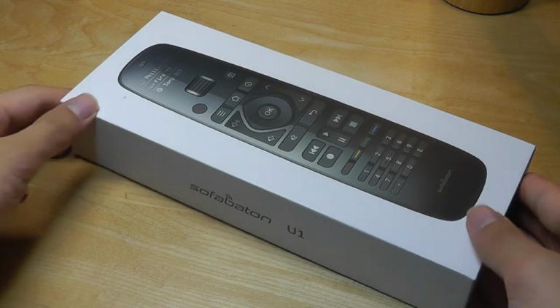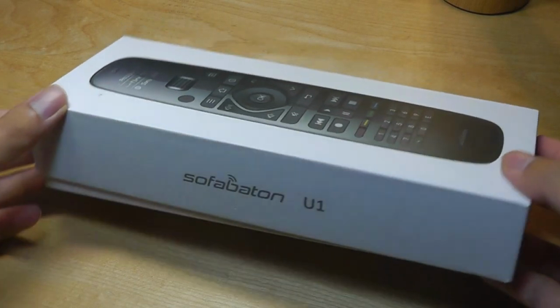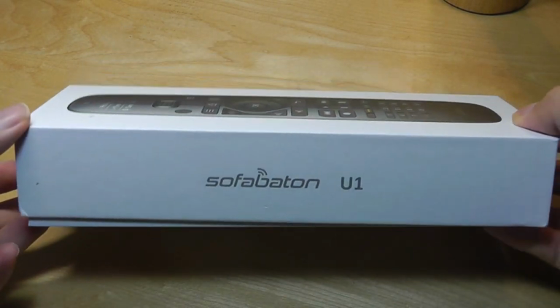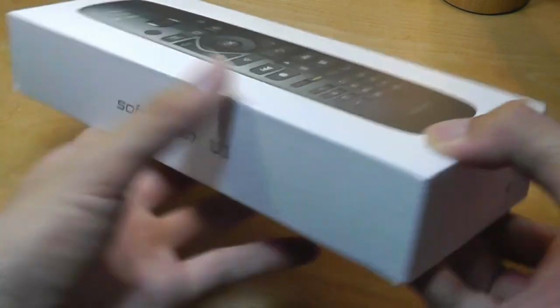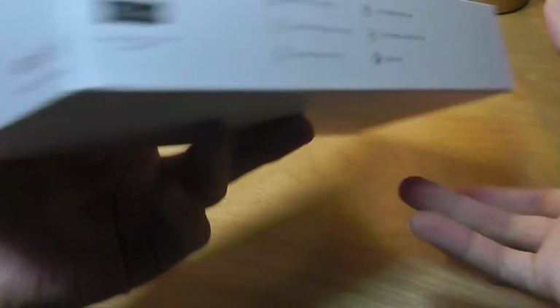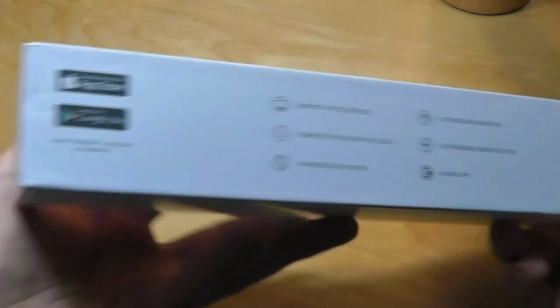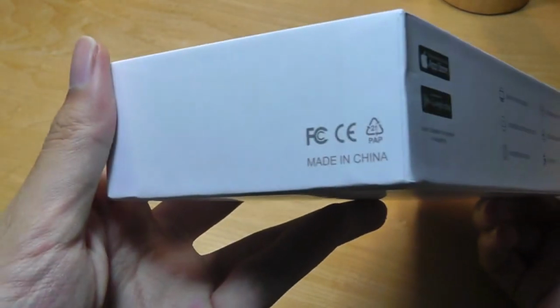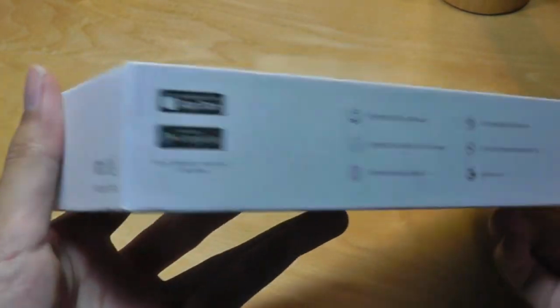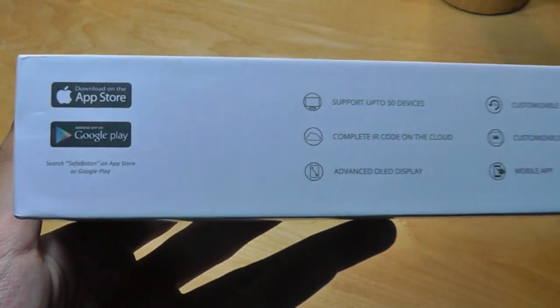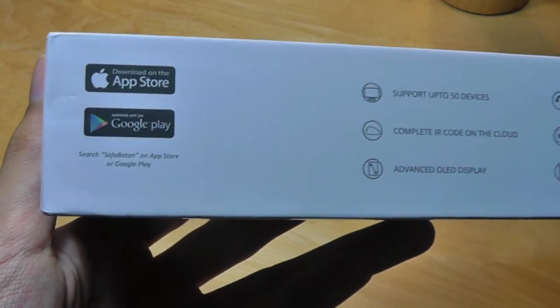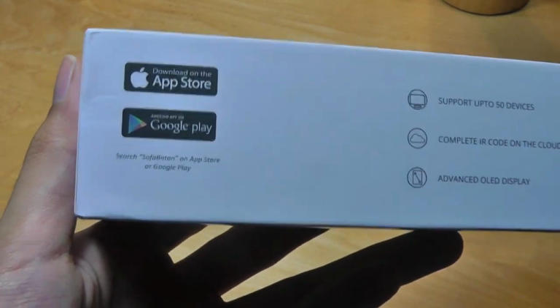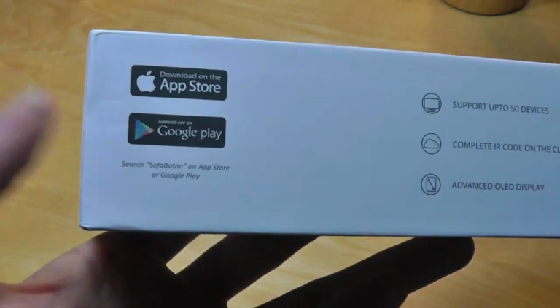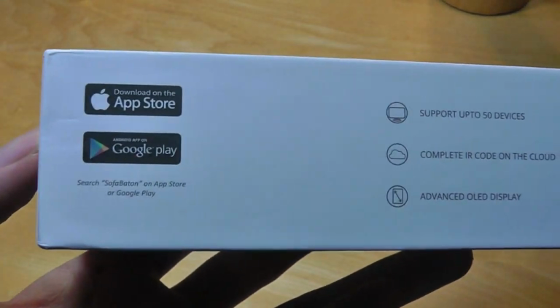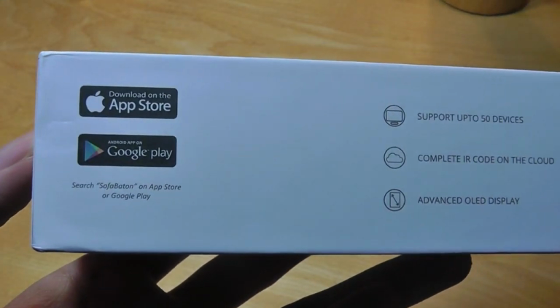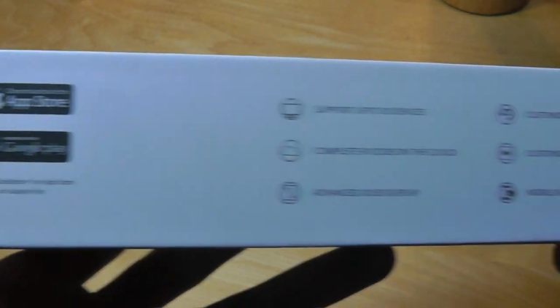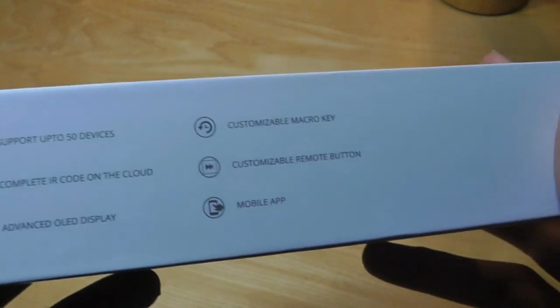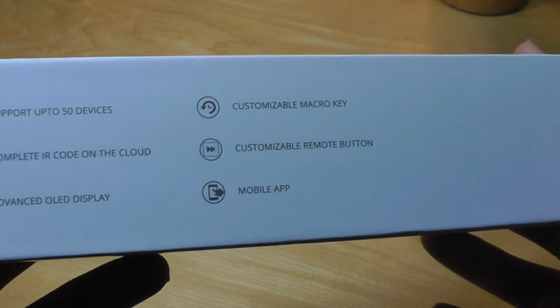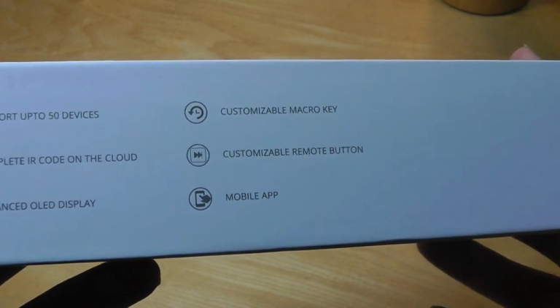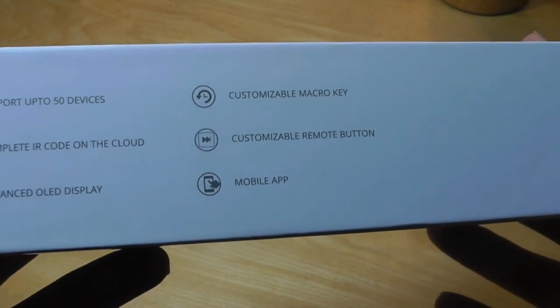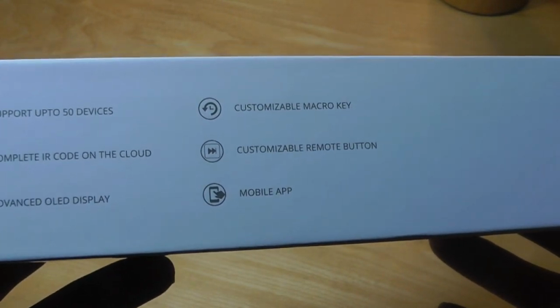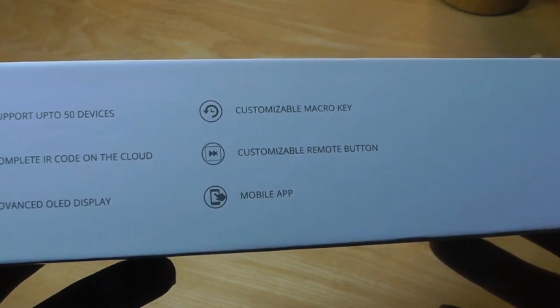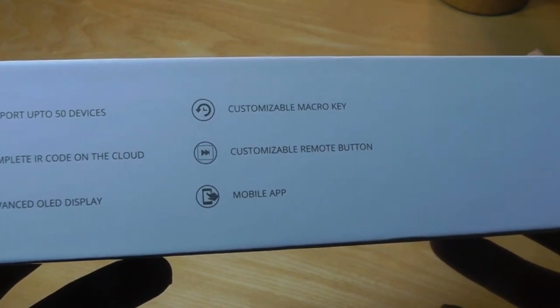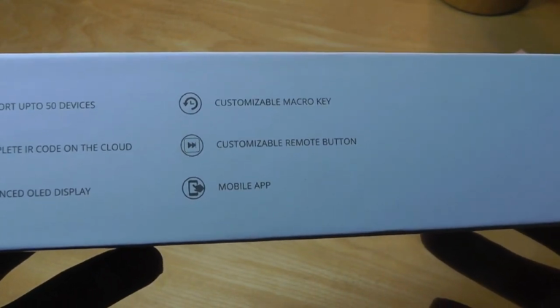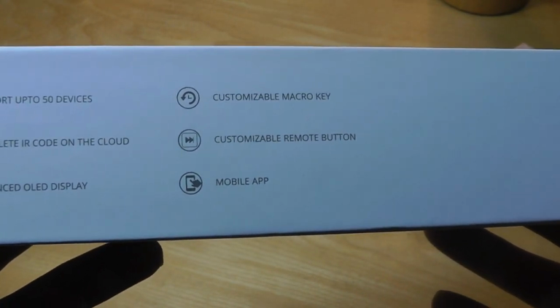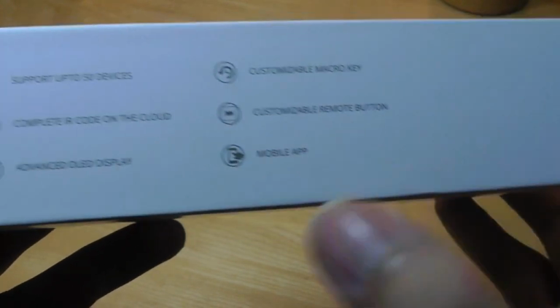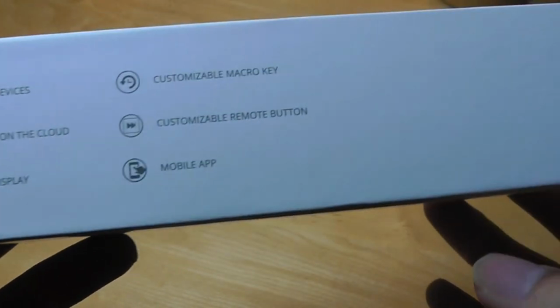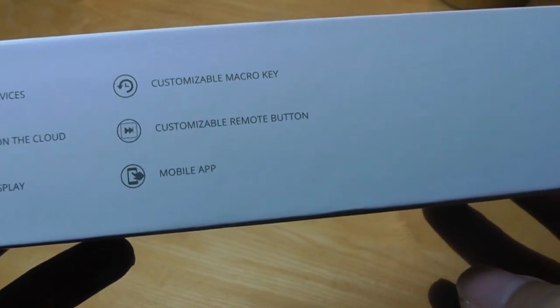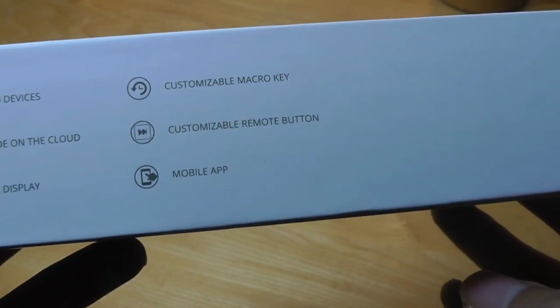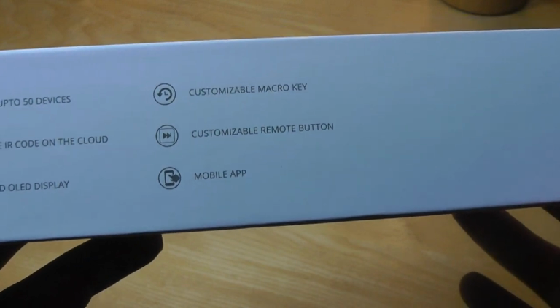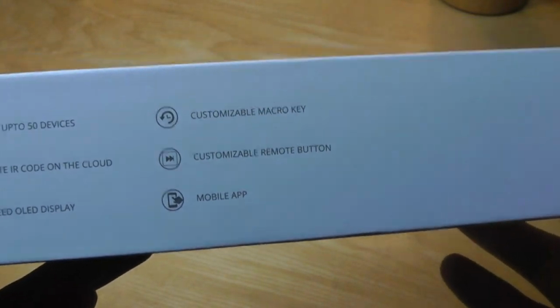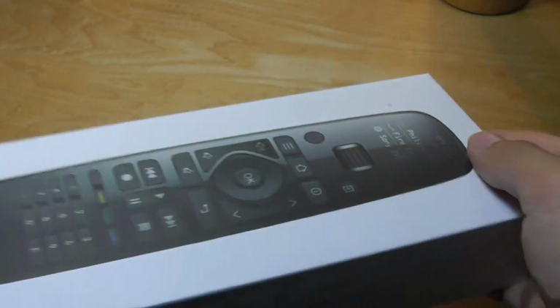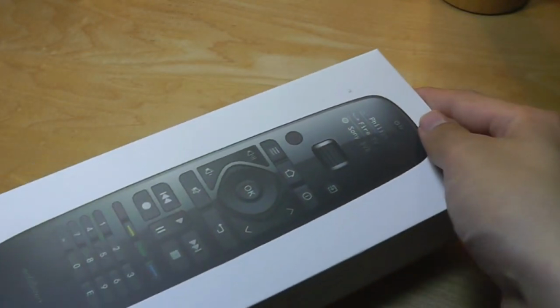So here is the packaging — it's done pretty well, very clean overall look. On the App Store you can find the companion app, which is already available. It supports up to 50 devices on the single remote, features an advanced OLED display which is energy efficient, and a programmable key.